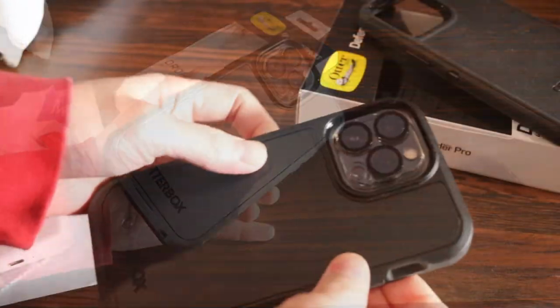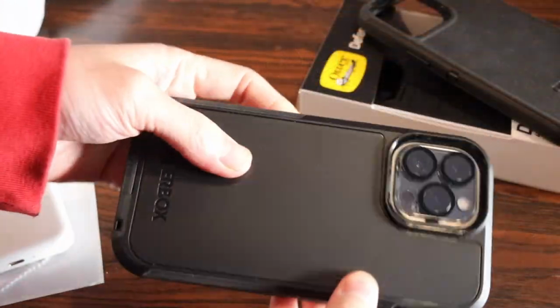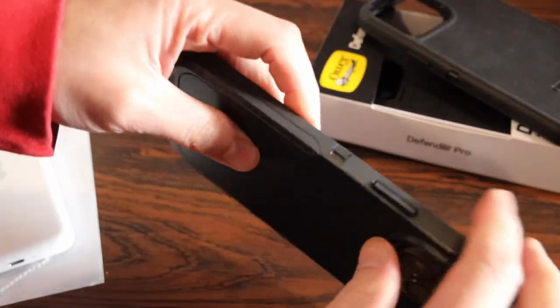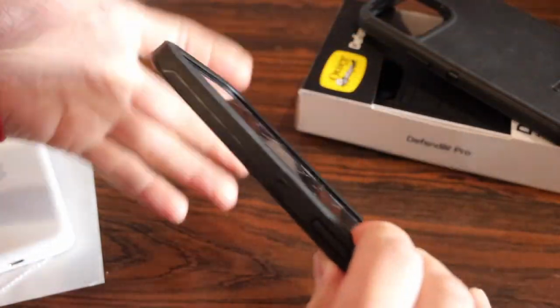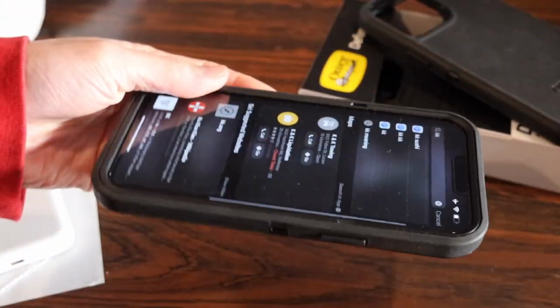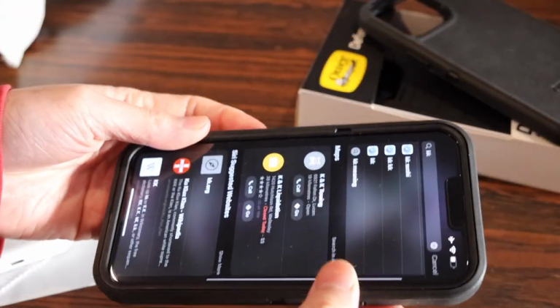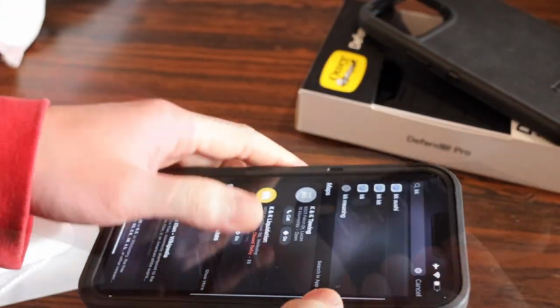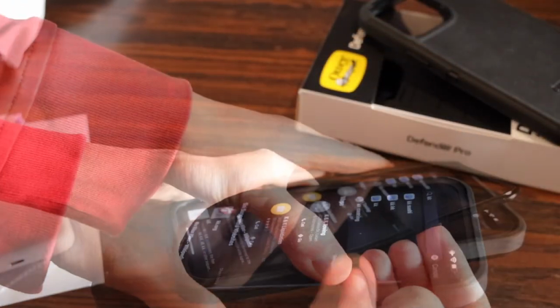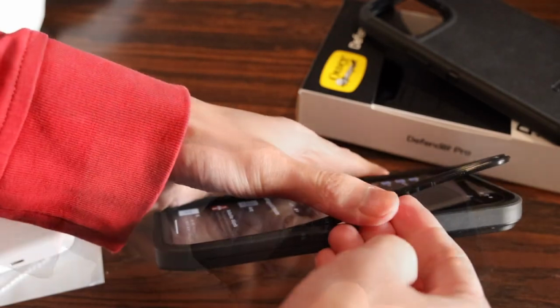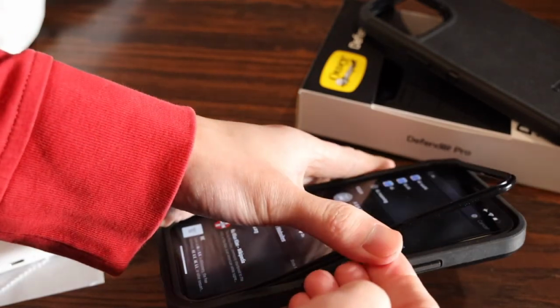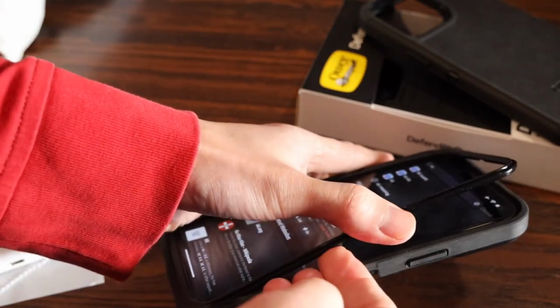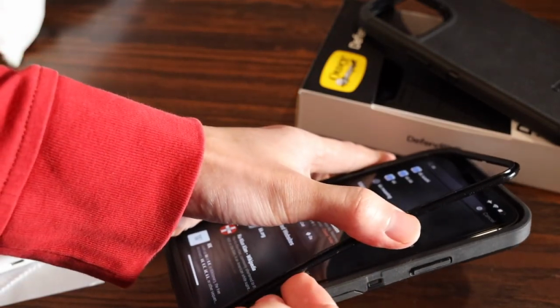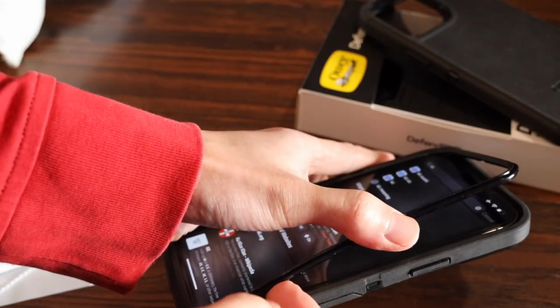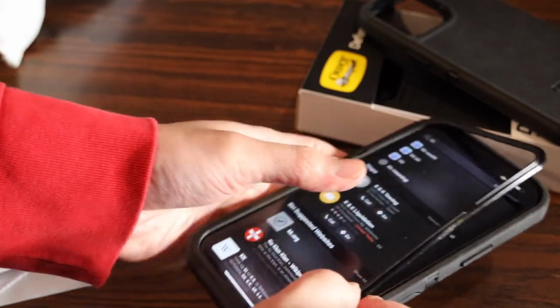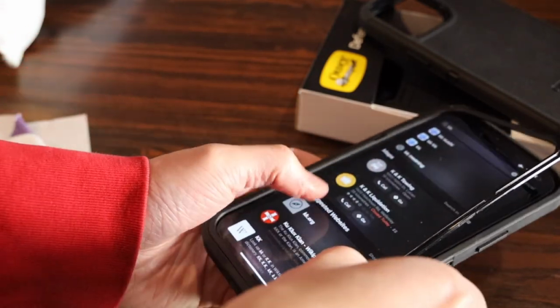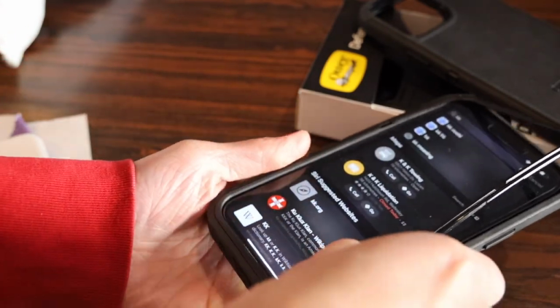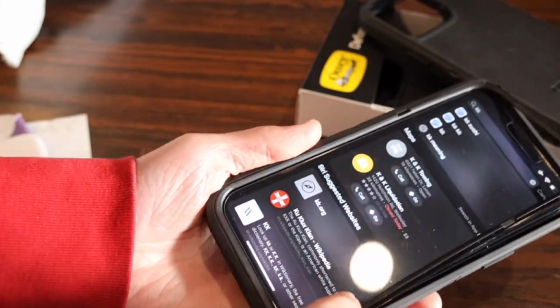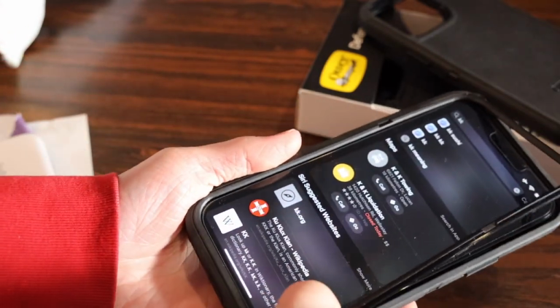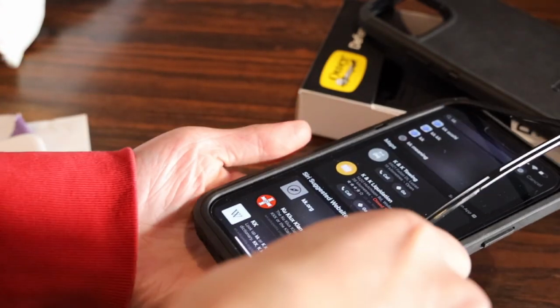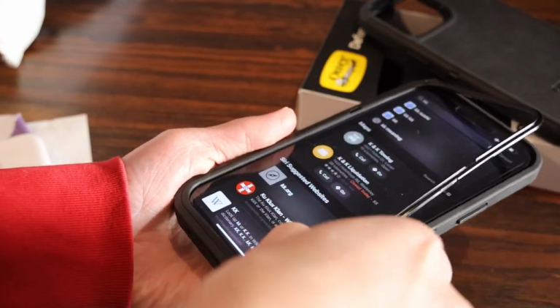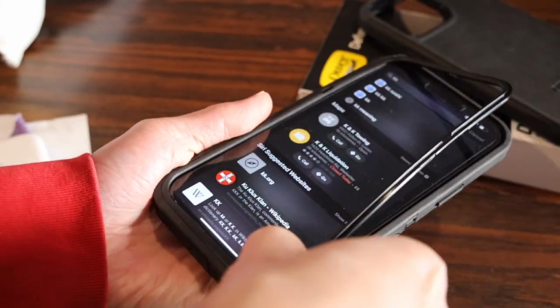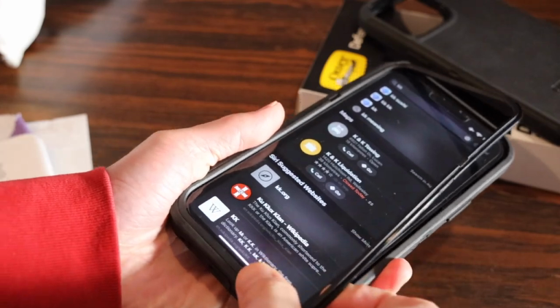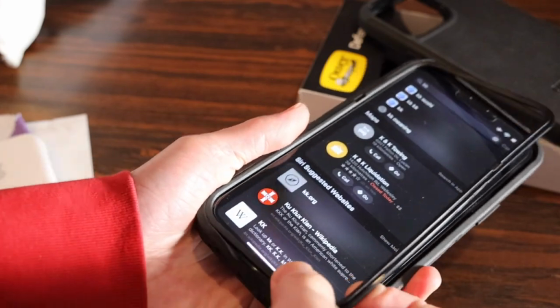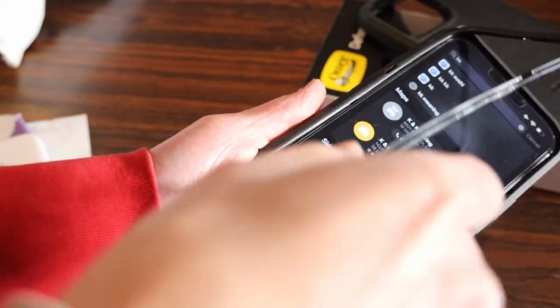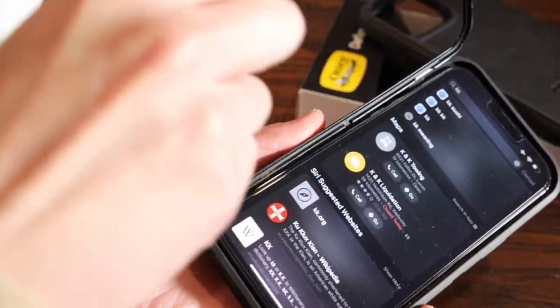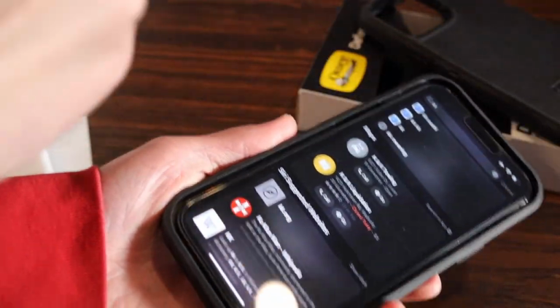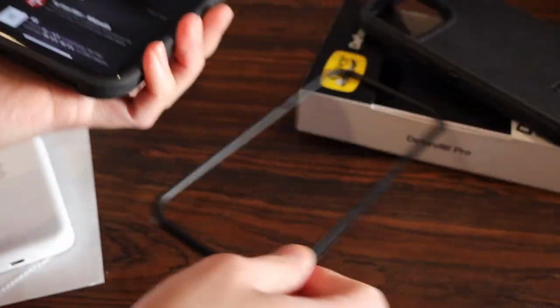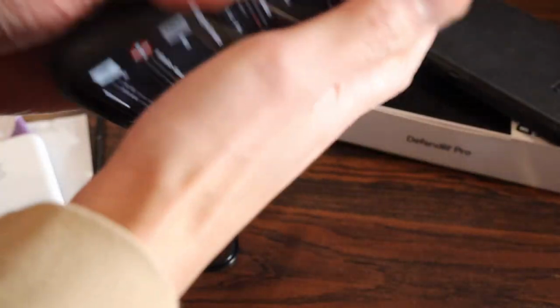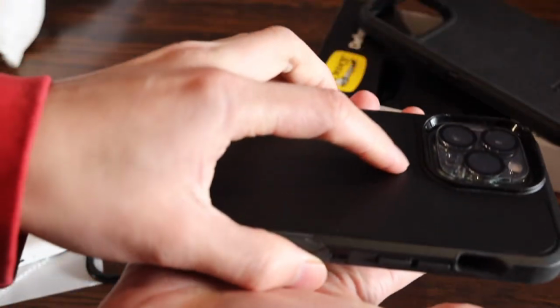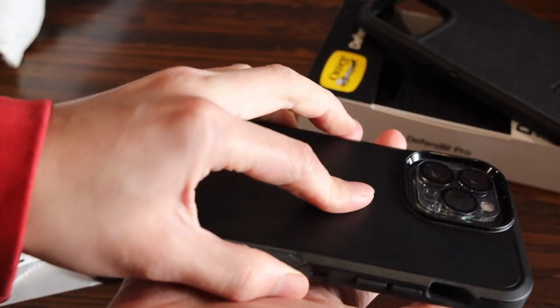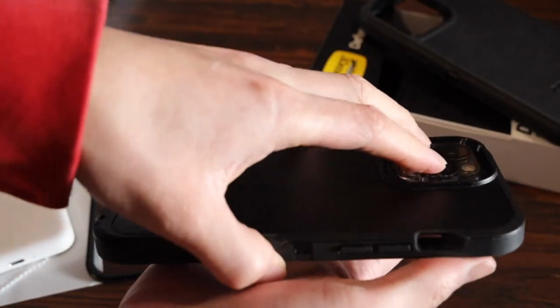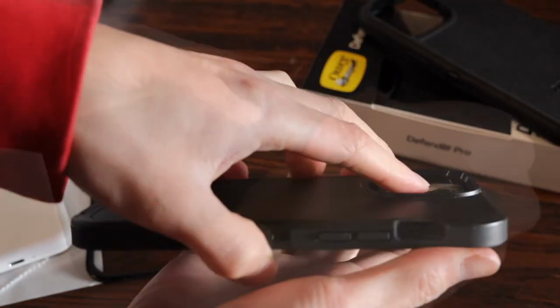Let's see if taking this thing off is a little easier. It's actually a little bit easier to remove because you can easily just slide the plastic out of the rubber, and up comes your iPhone.